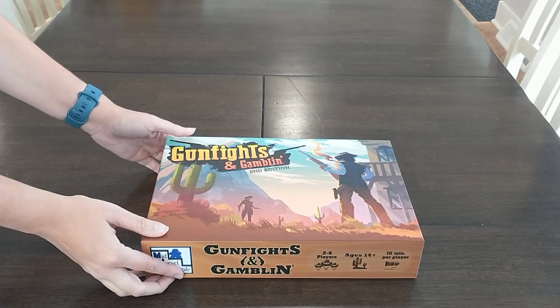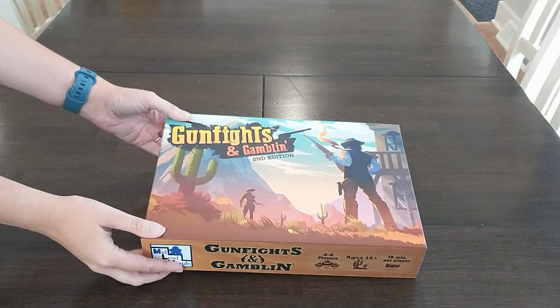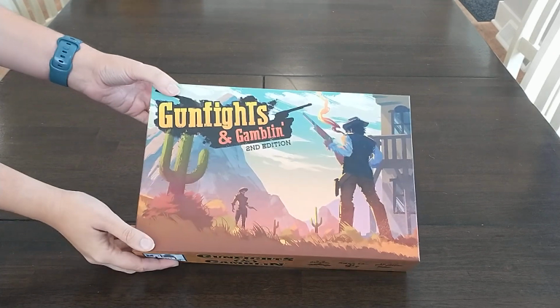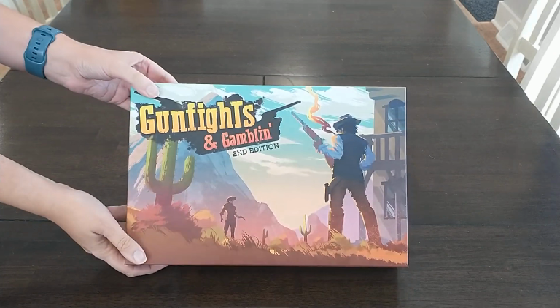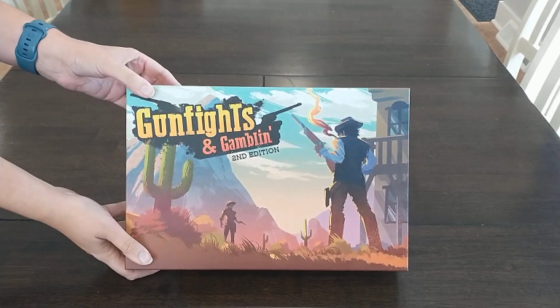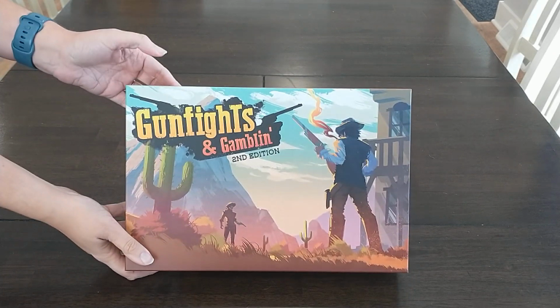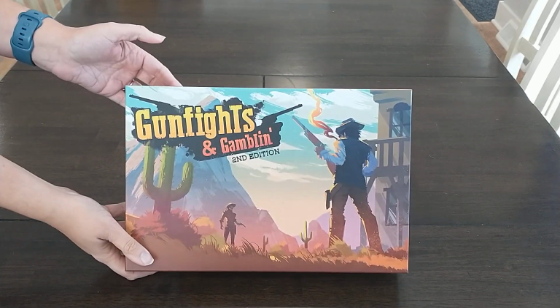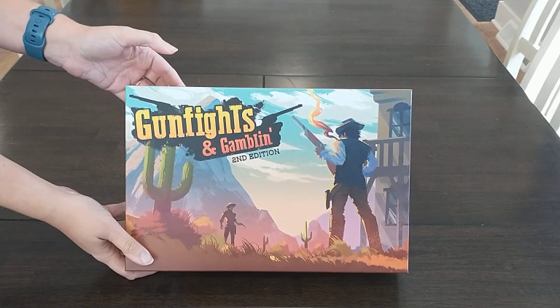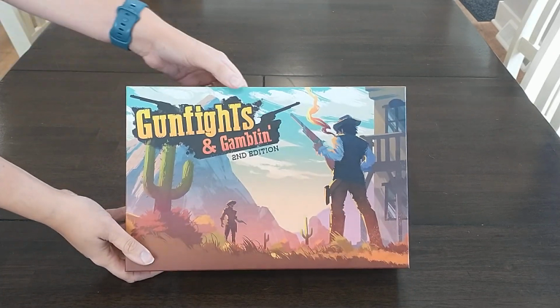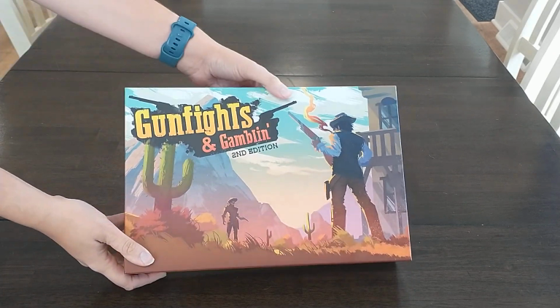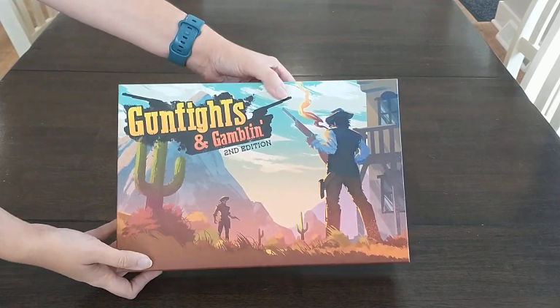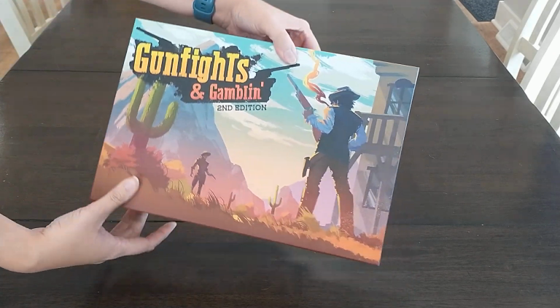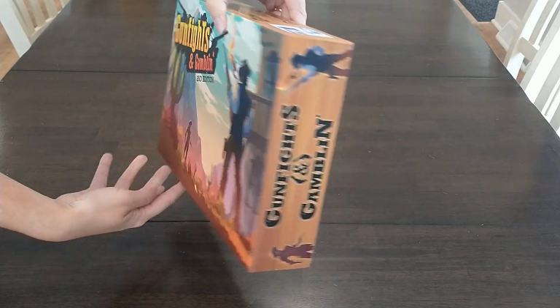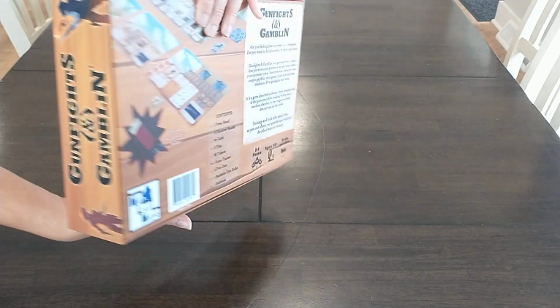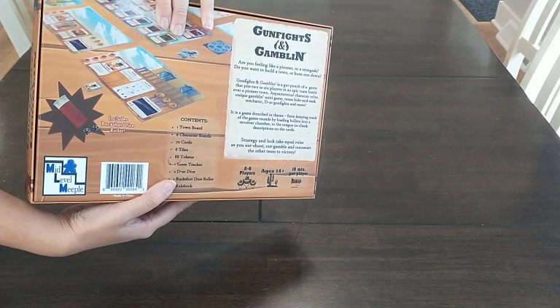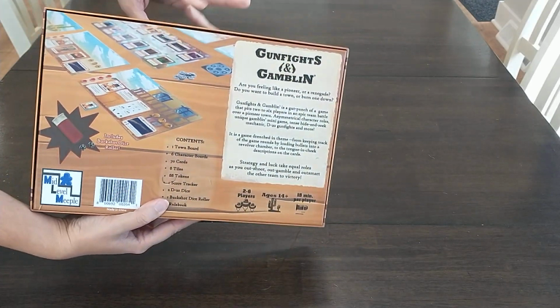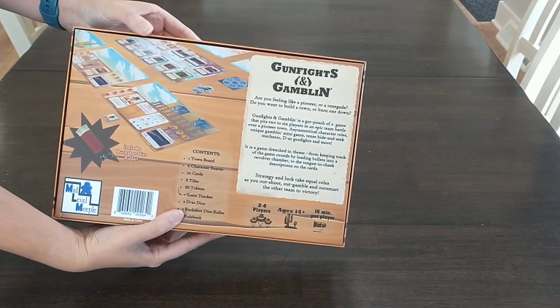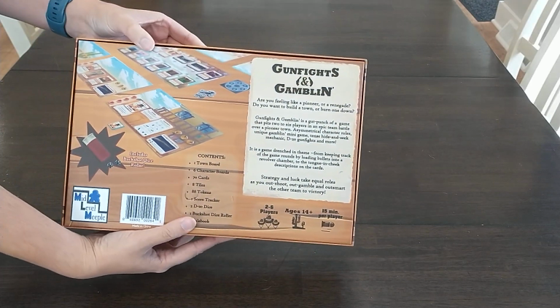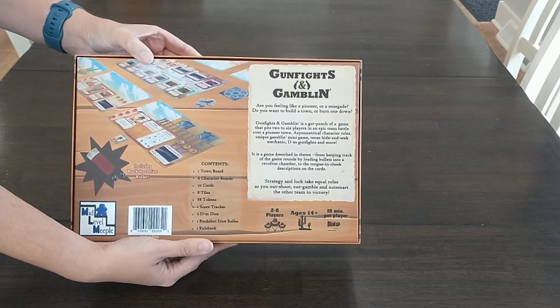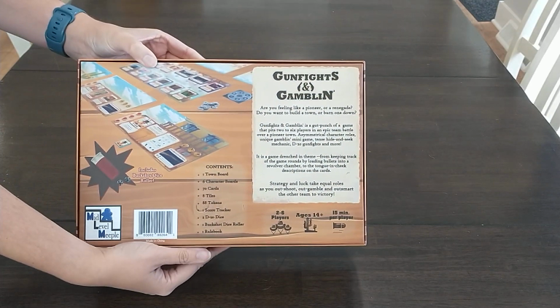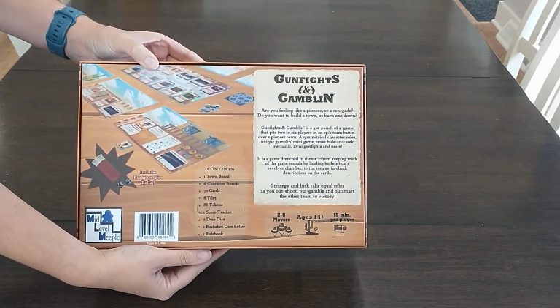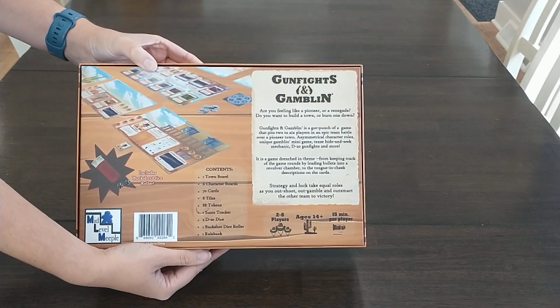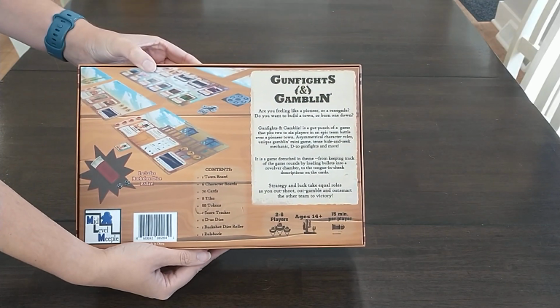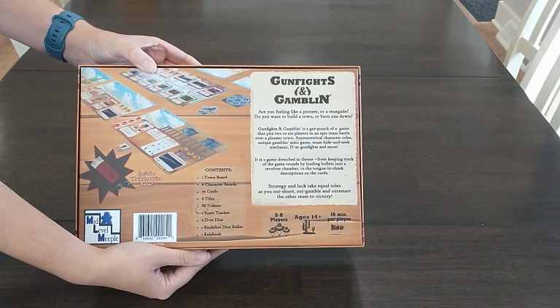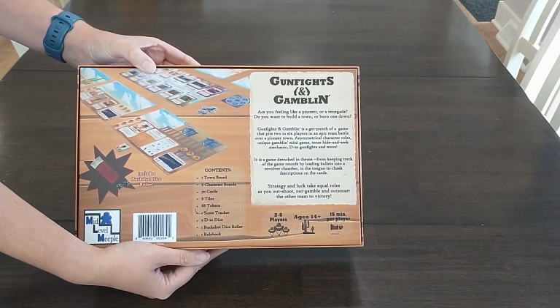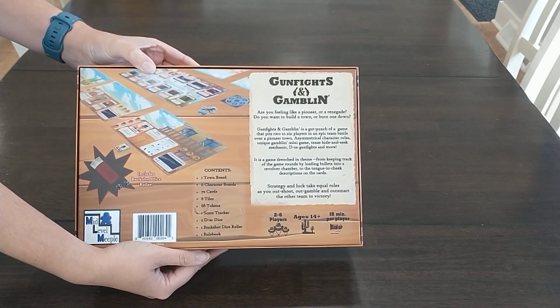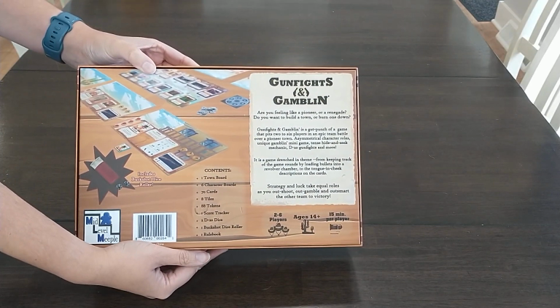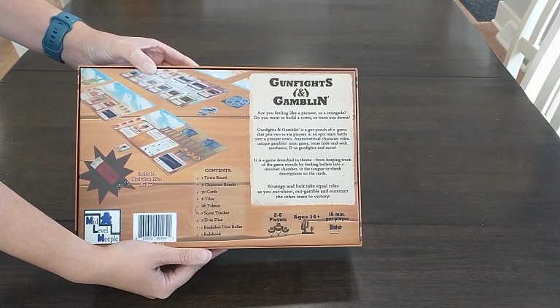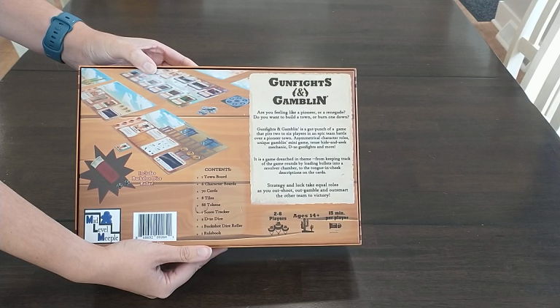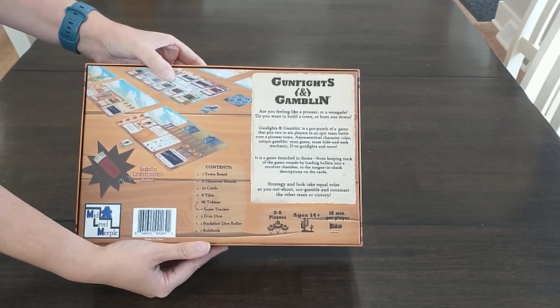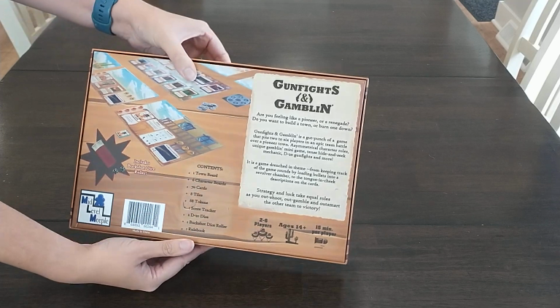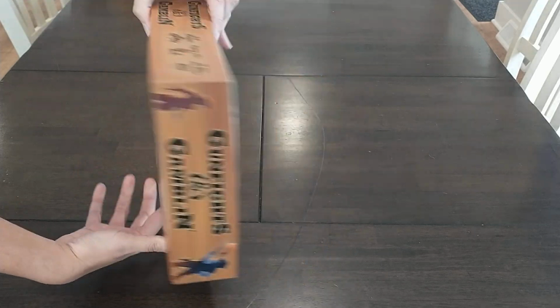The box, as you can see, is a nice thick-style modern box. It has good aesthetic appeal and fits in really nicely with modern games on your shelf.